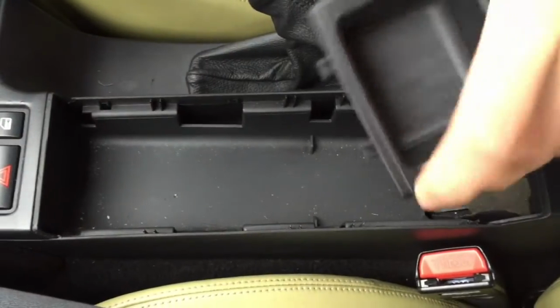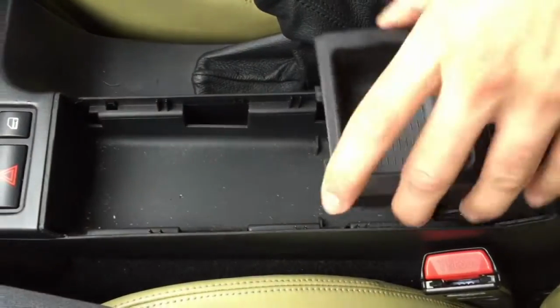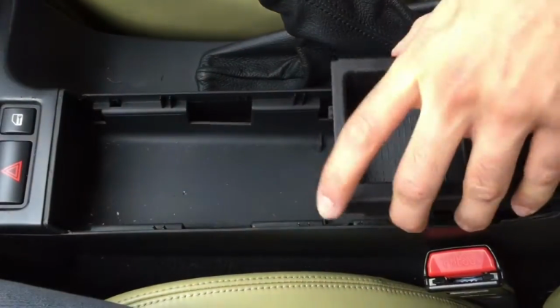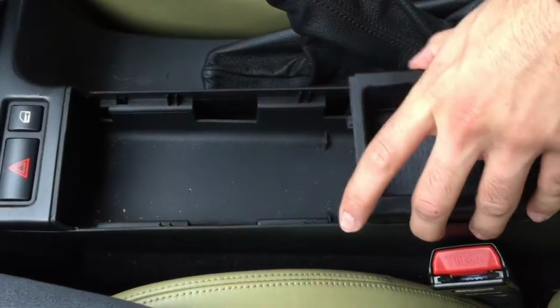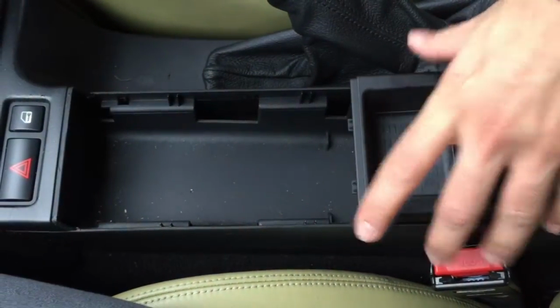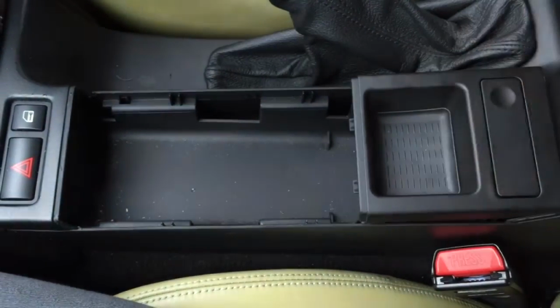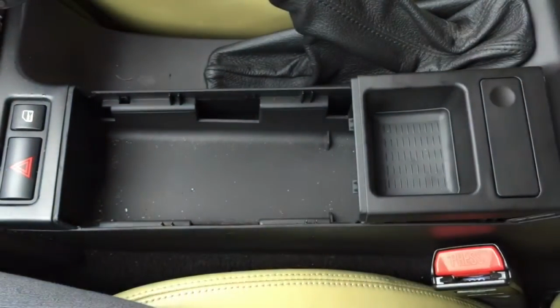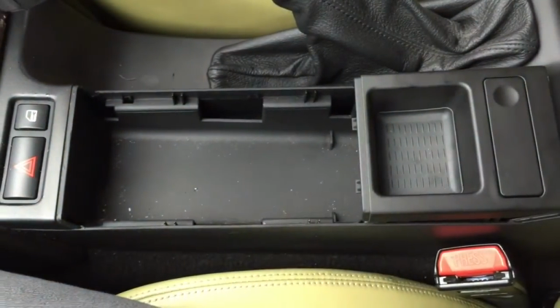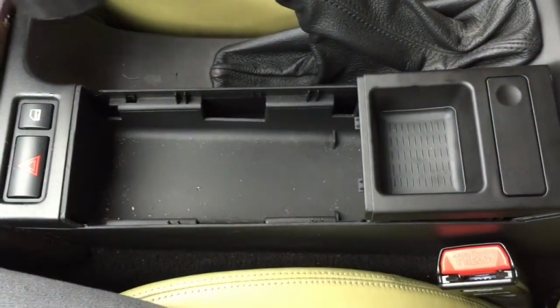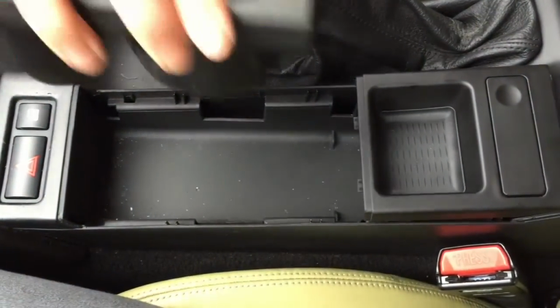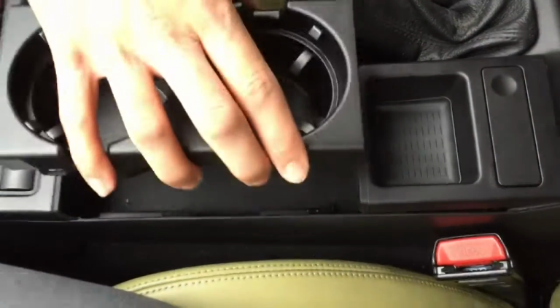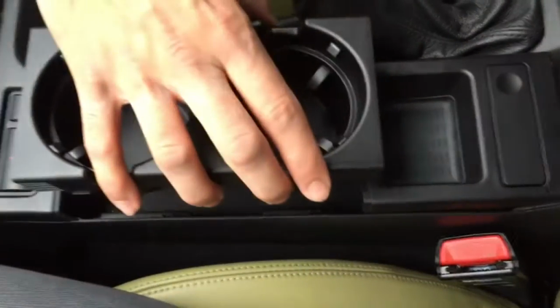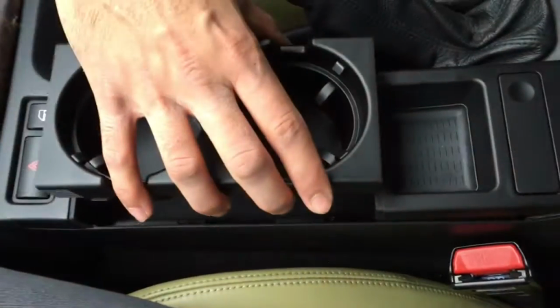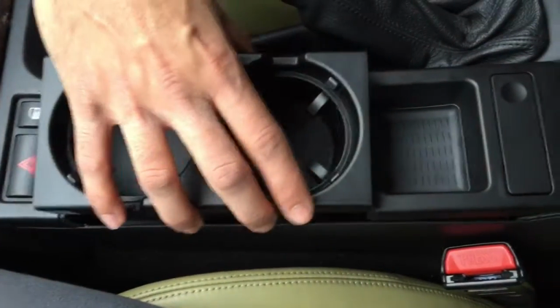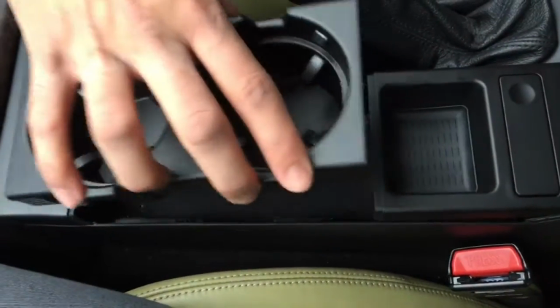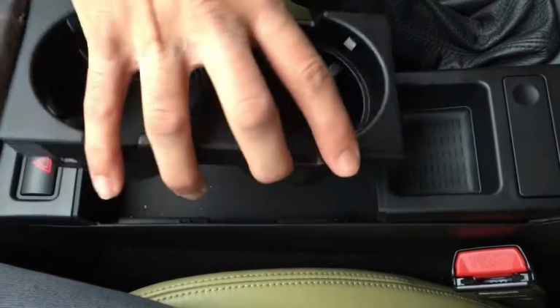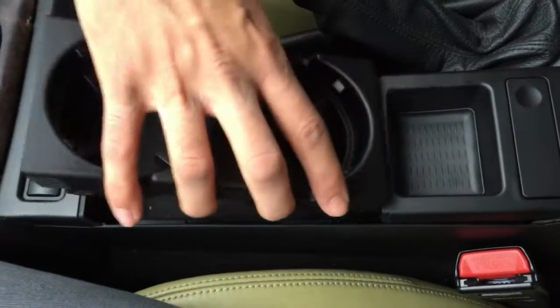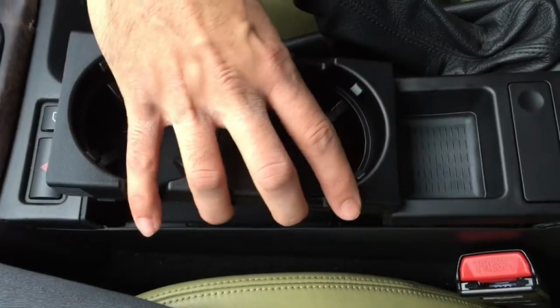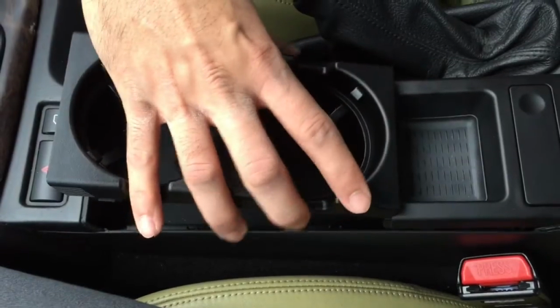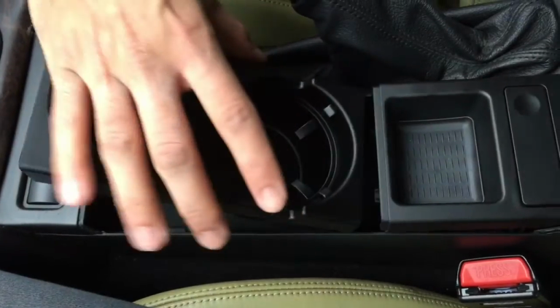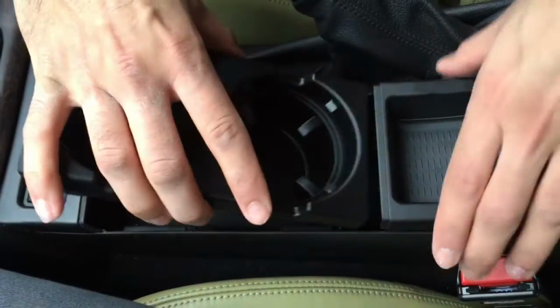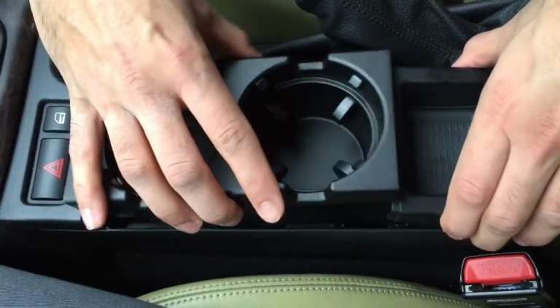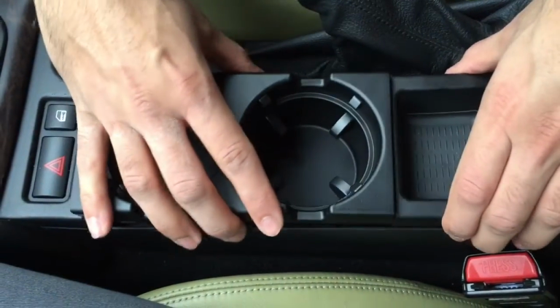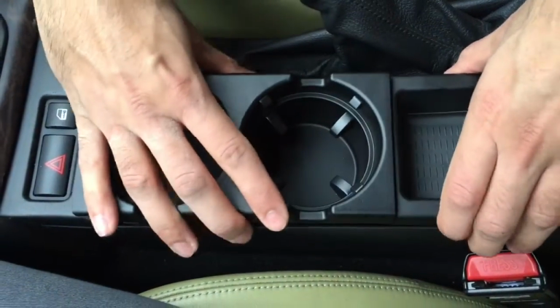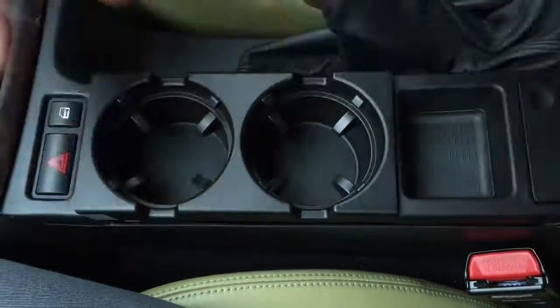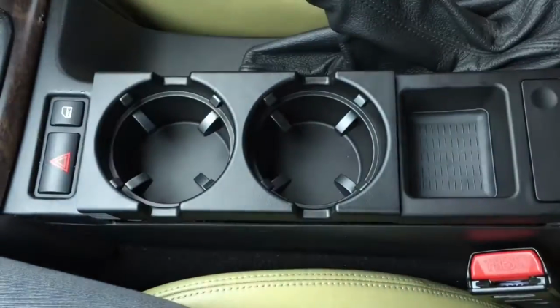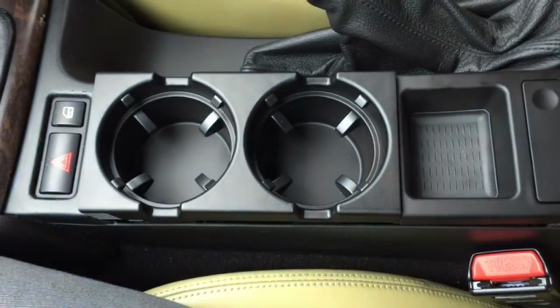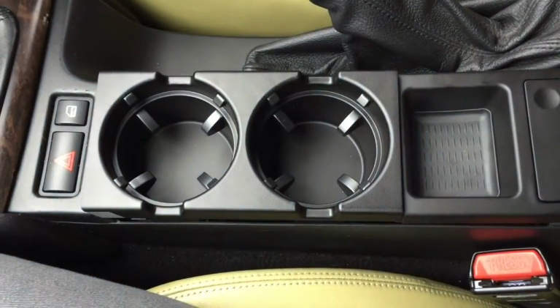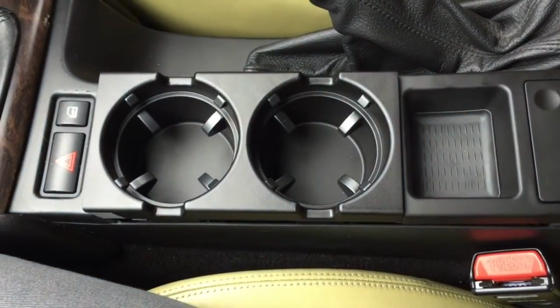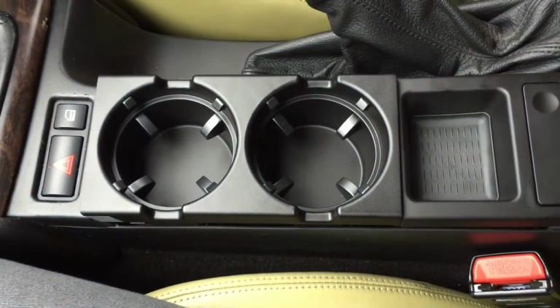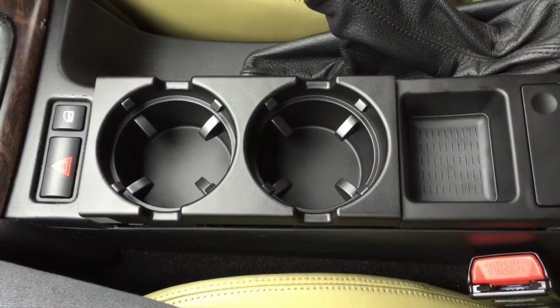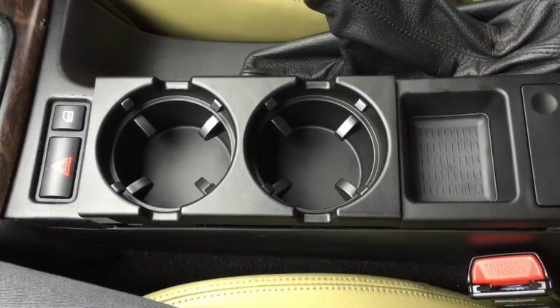The coin holder will be situated at the back, whereas the cup holder, once lined, will be at the front — and it will look something like that once it's all installed.